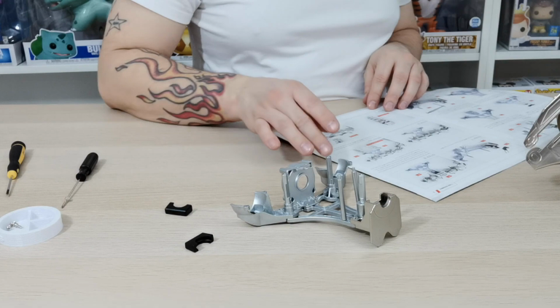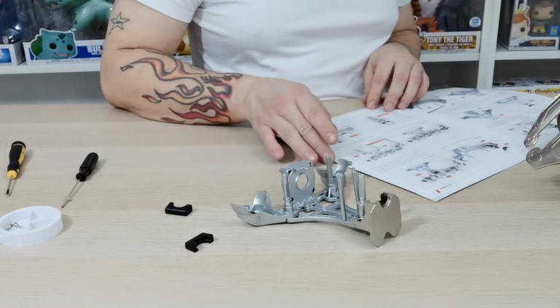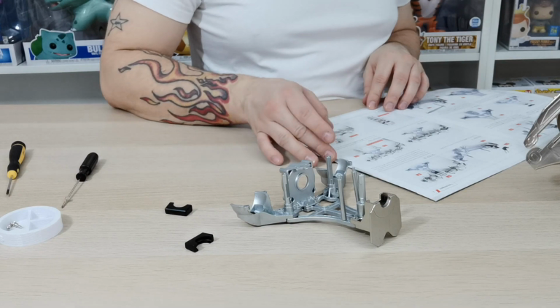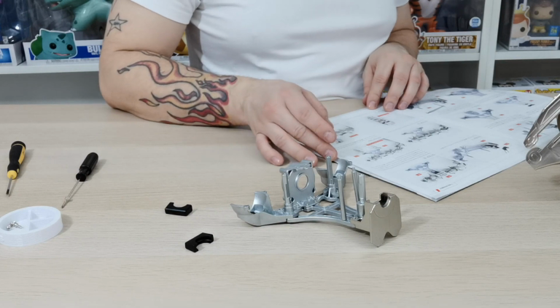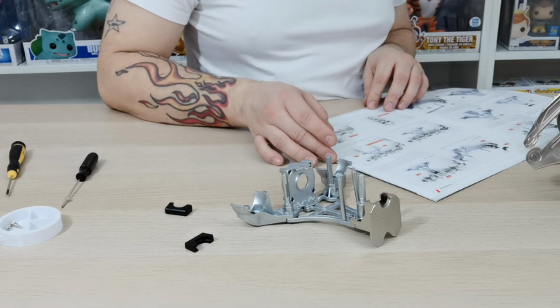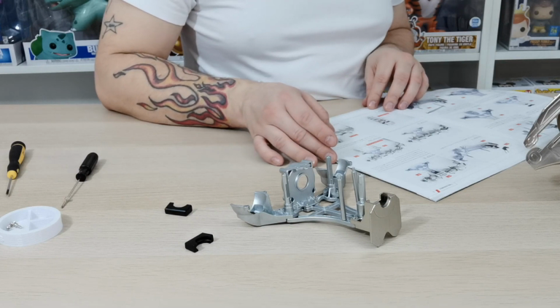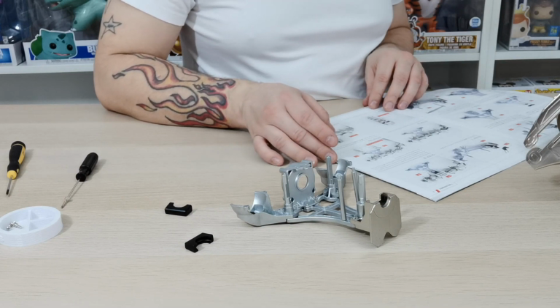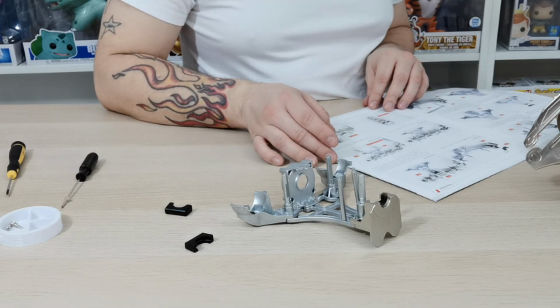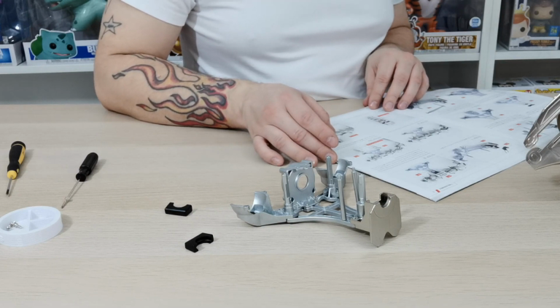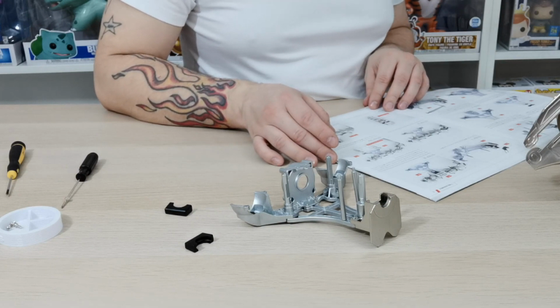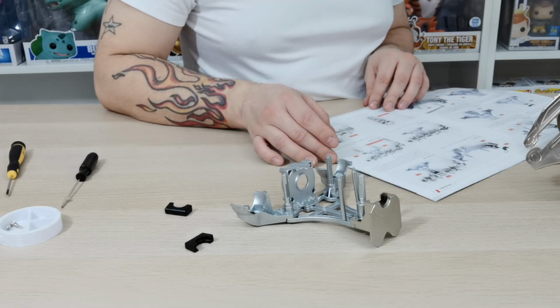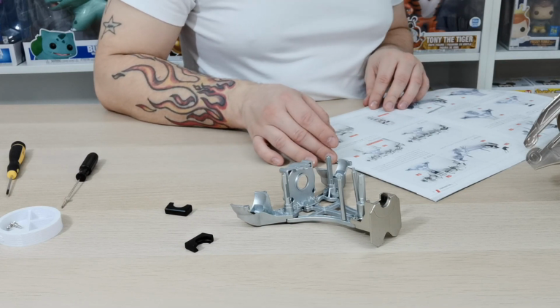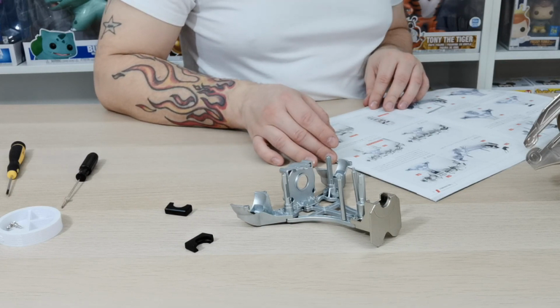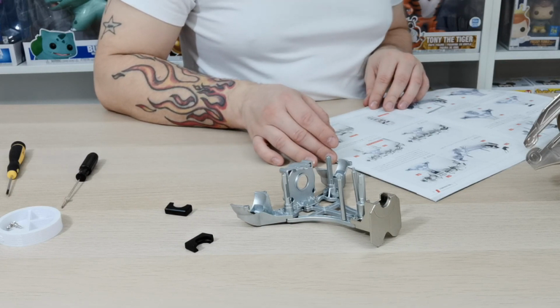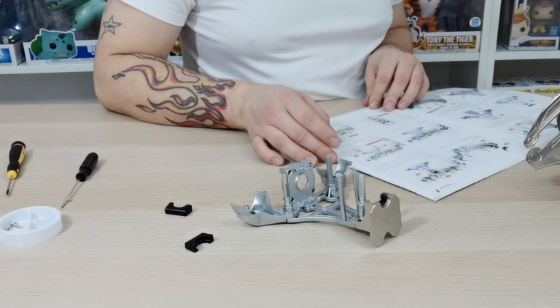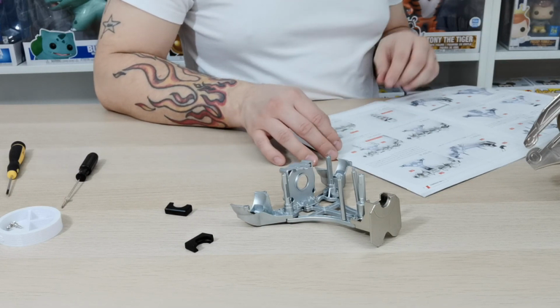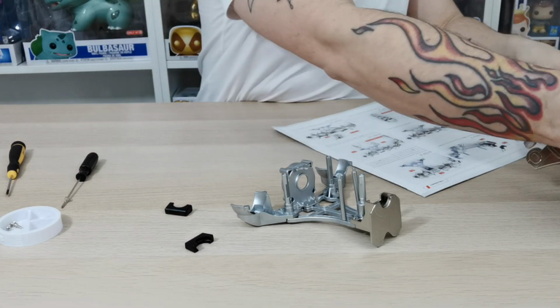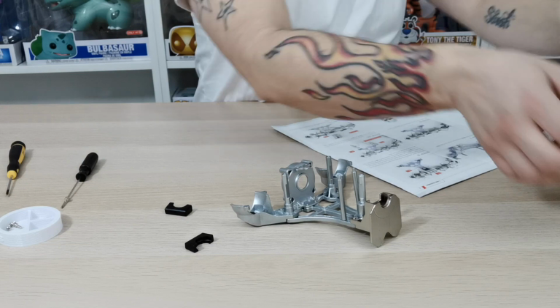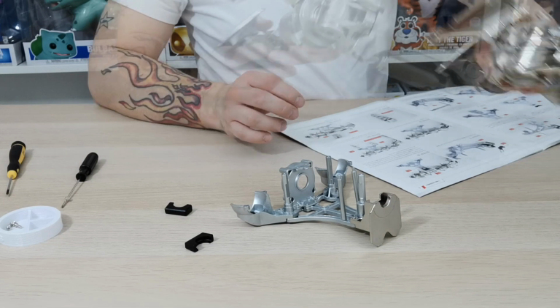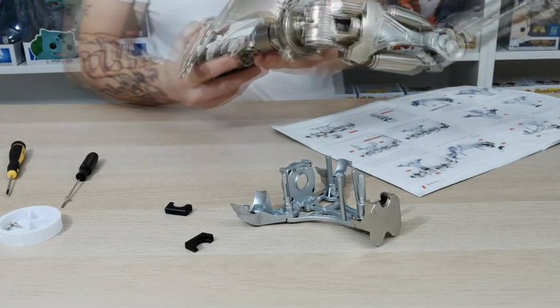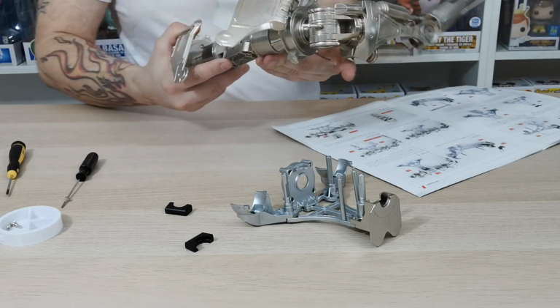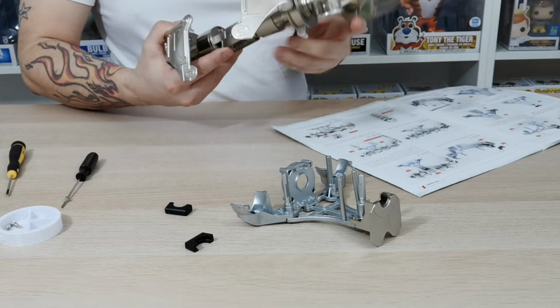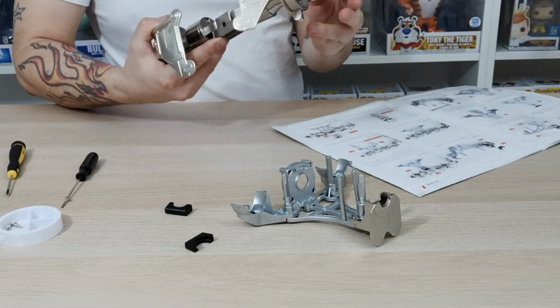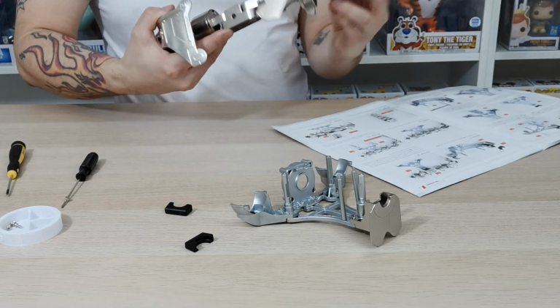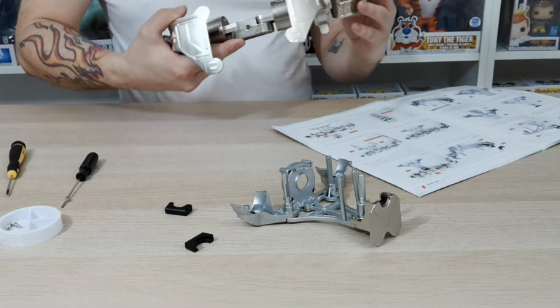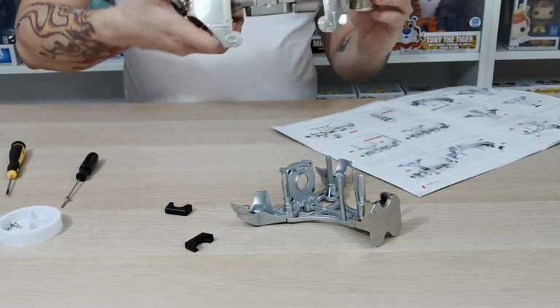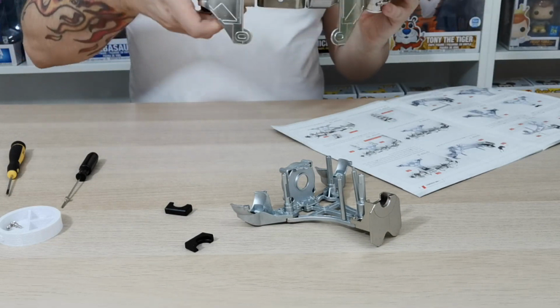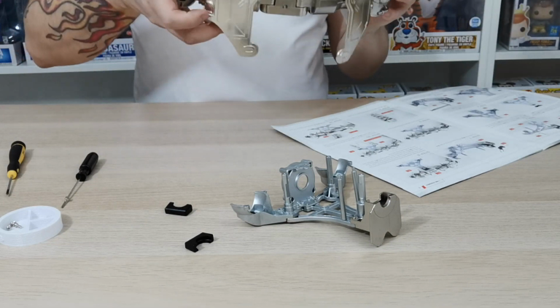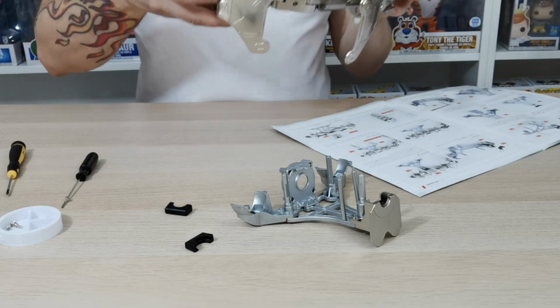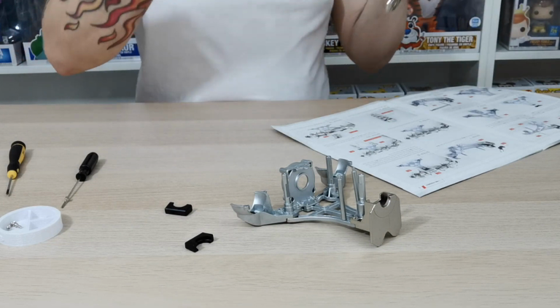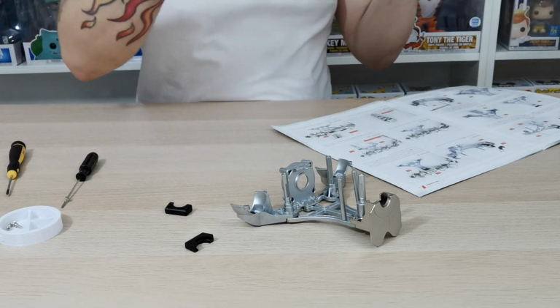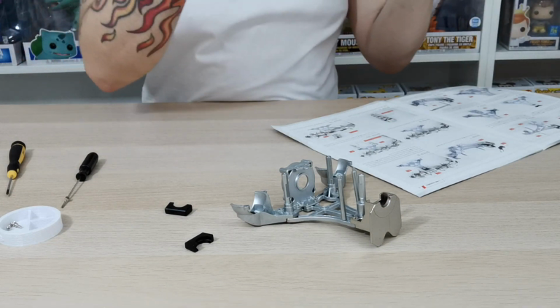We'll have a quick read through. The next thing it wants us to do — which I forget to do — is to put 40-2 into the top piece where the head's going to go. But we do do it, so don't worry — we will show you that.